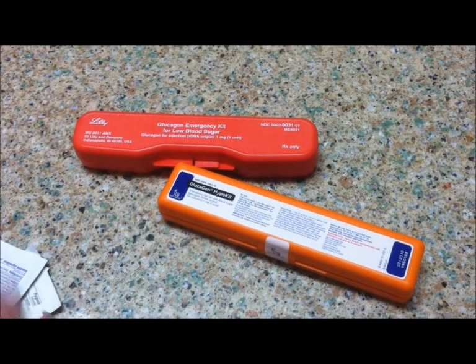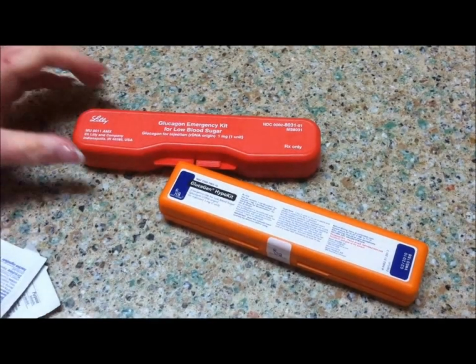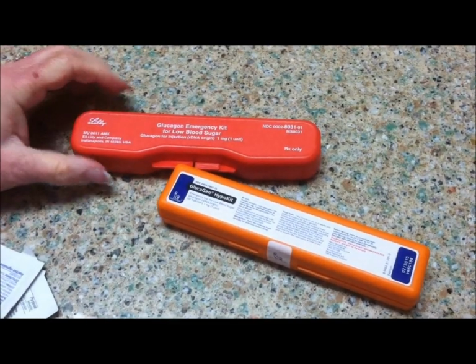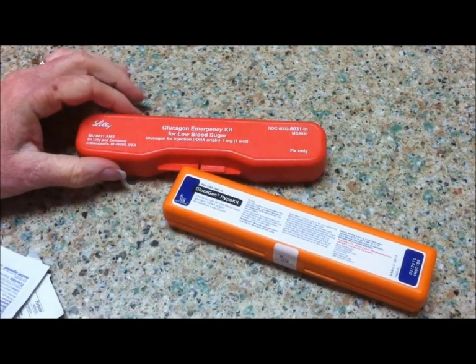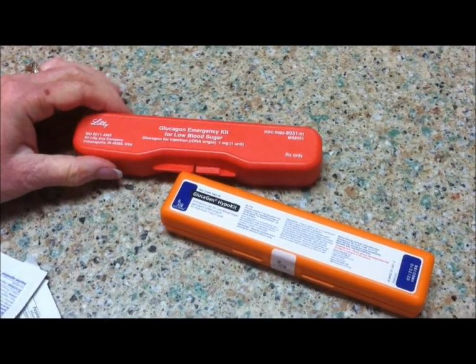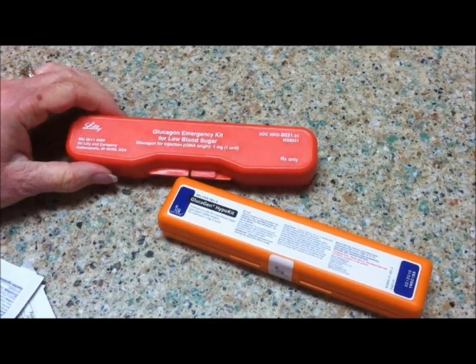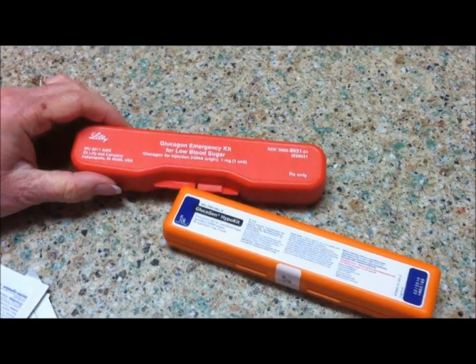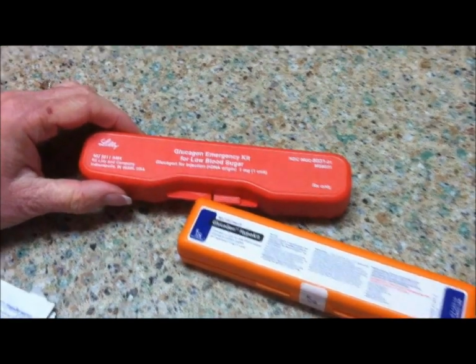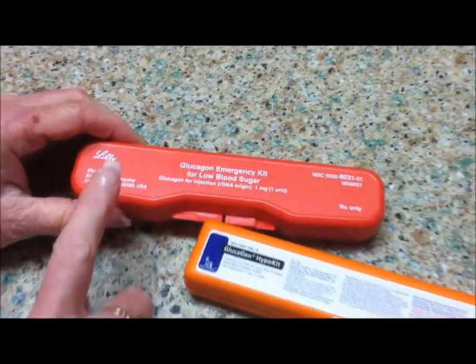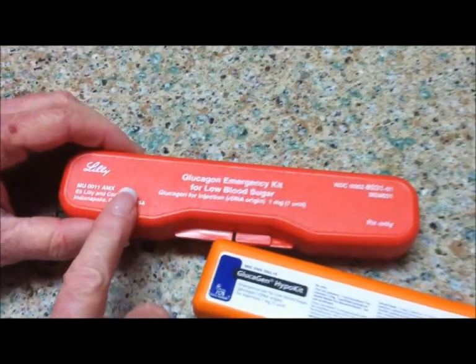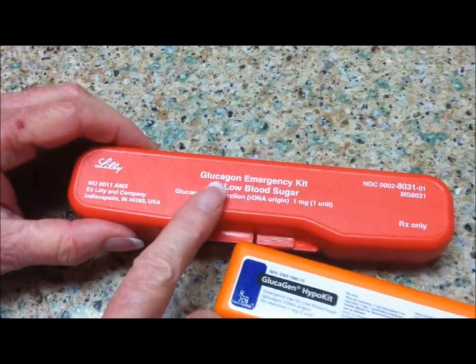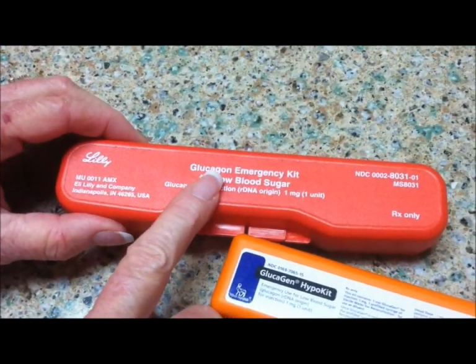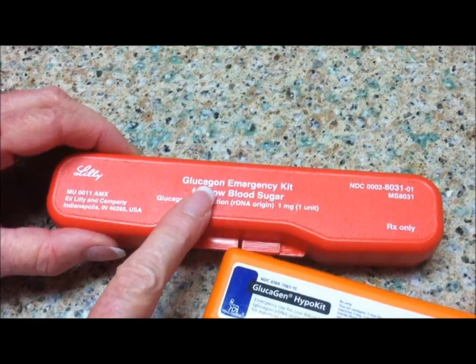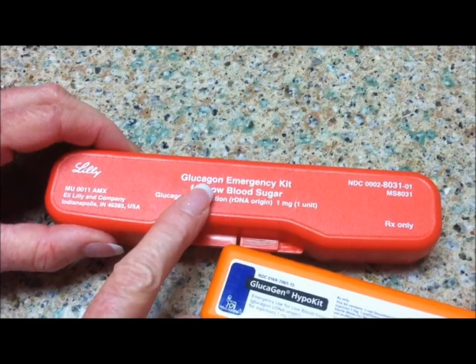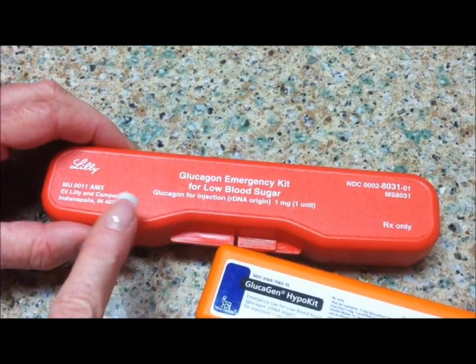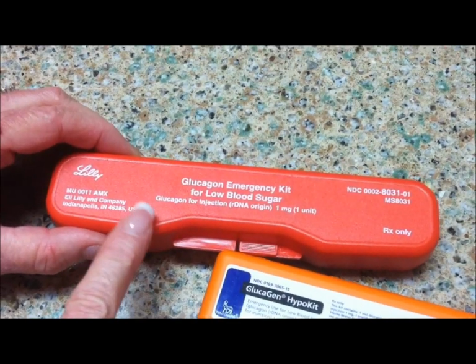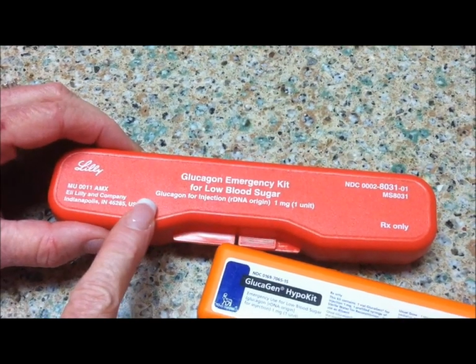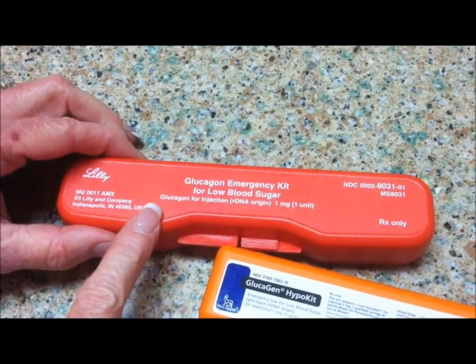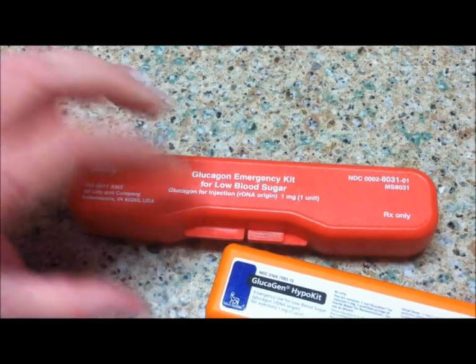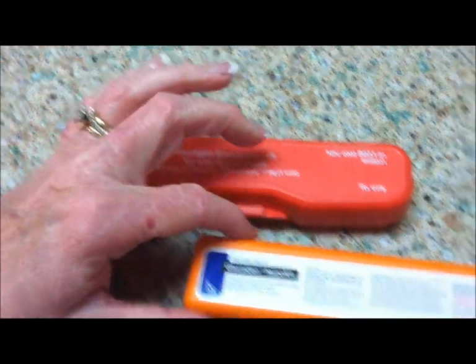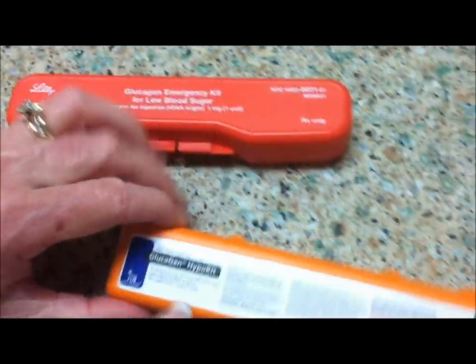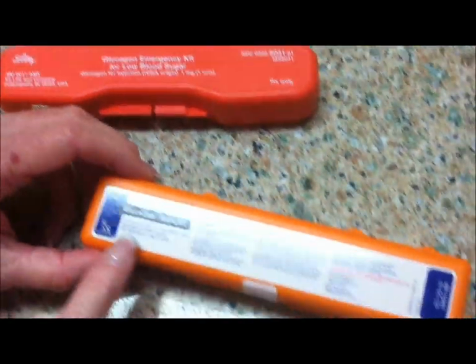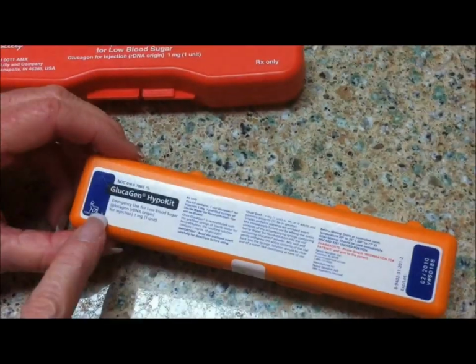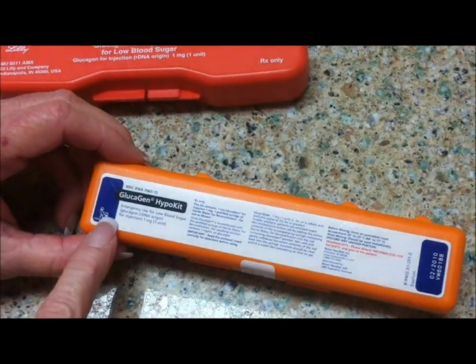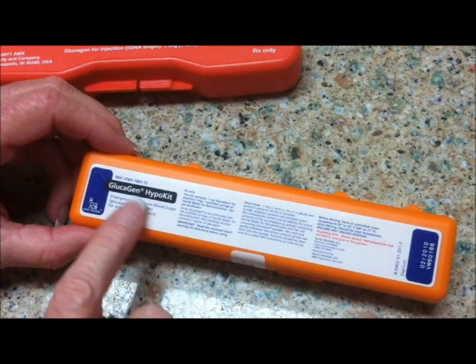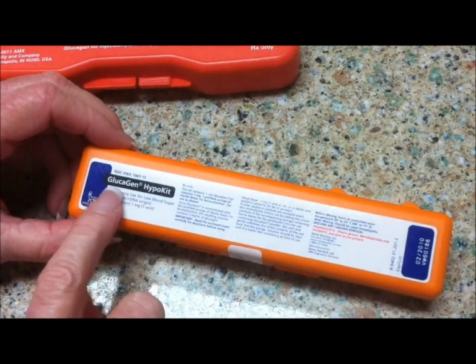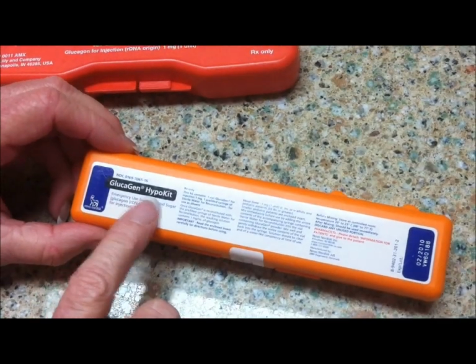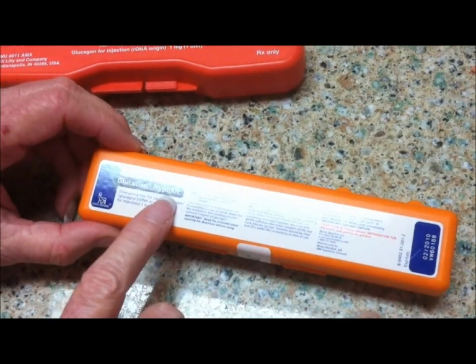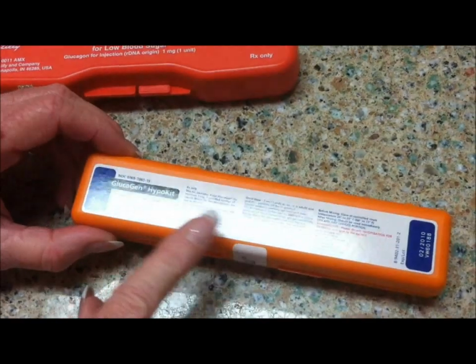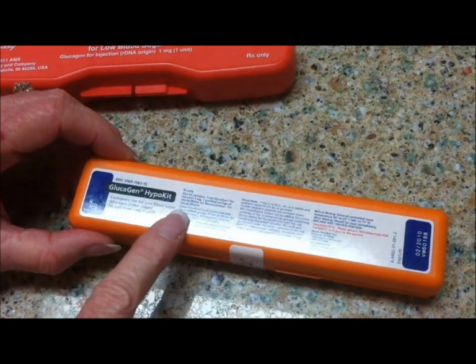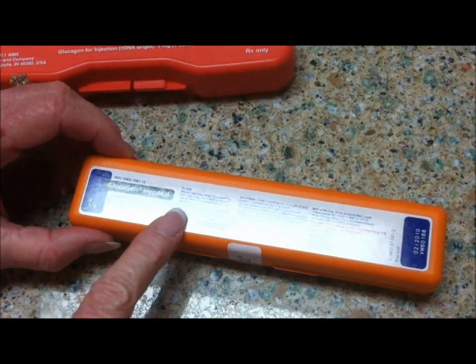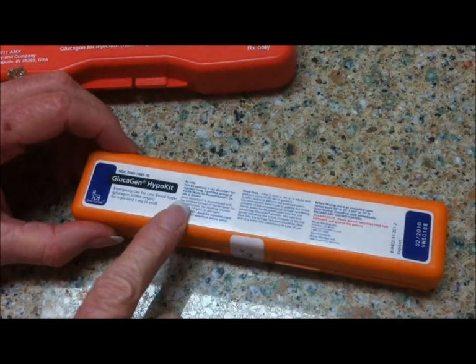There are two companies that make the glucagon emergency kit. Lilly makes a glucagon emergency kit that comes in a red container, and Novo Nordisk makes the glucagon hypo kit that comes in an orange container.